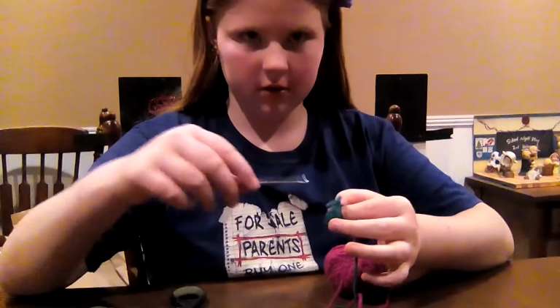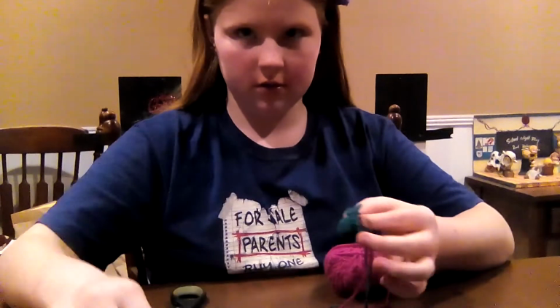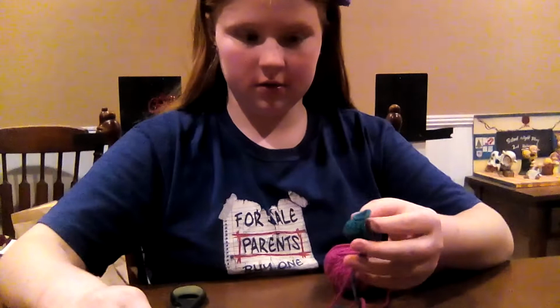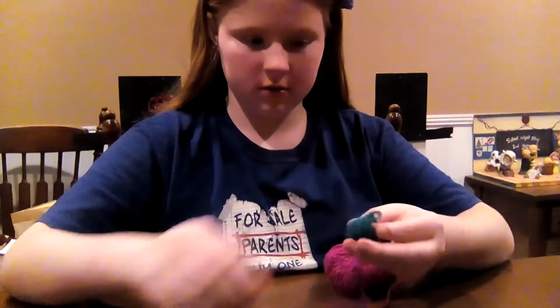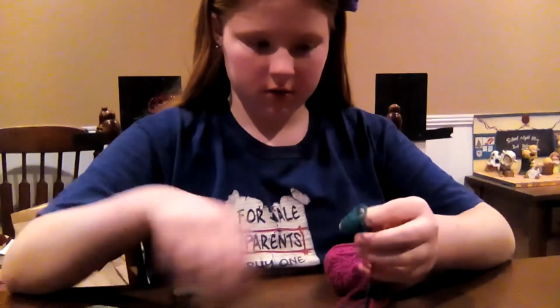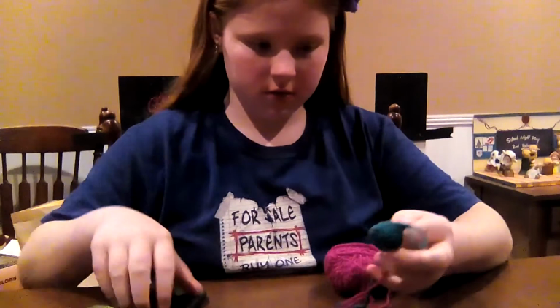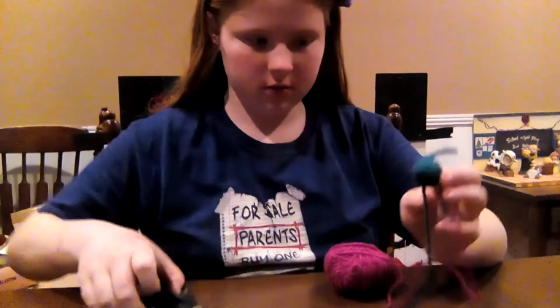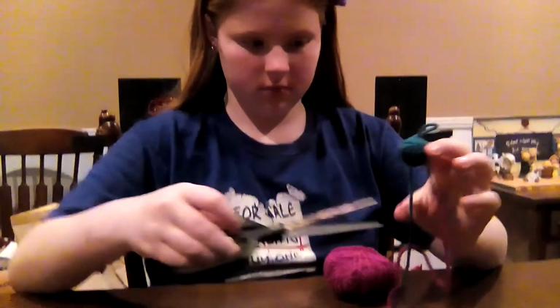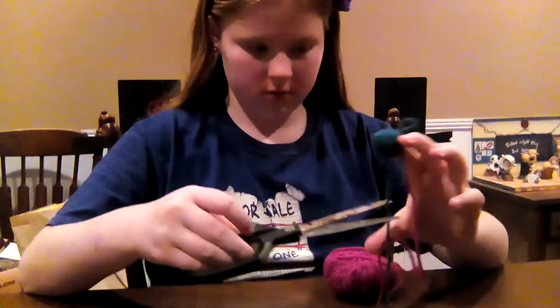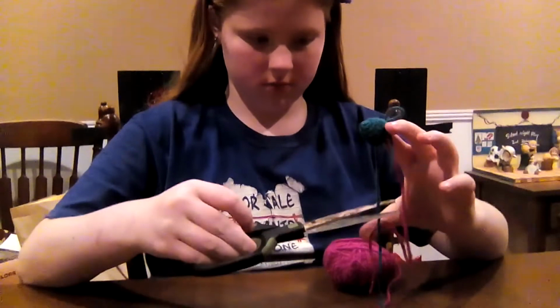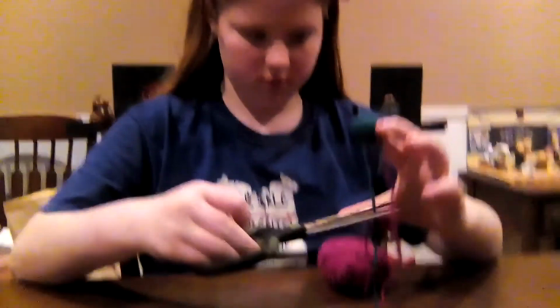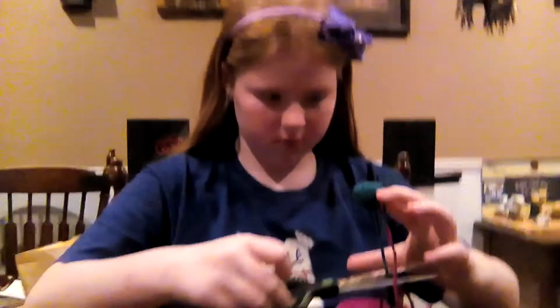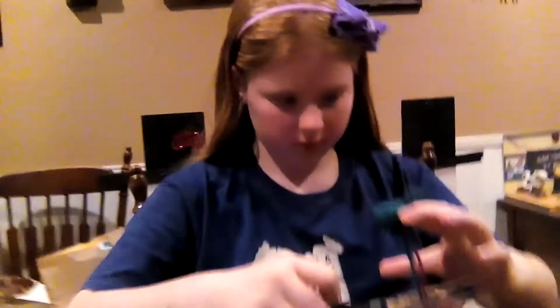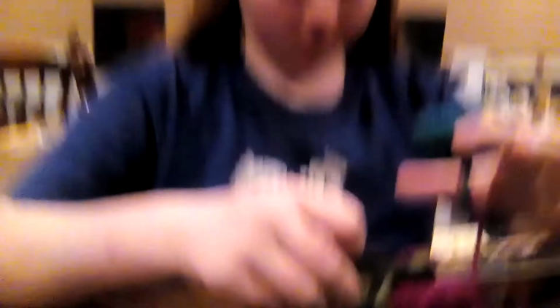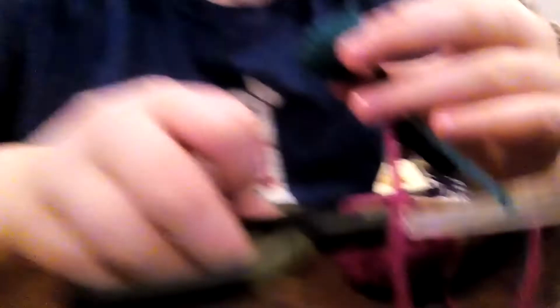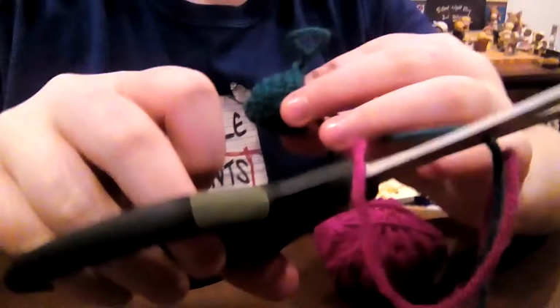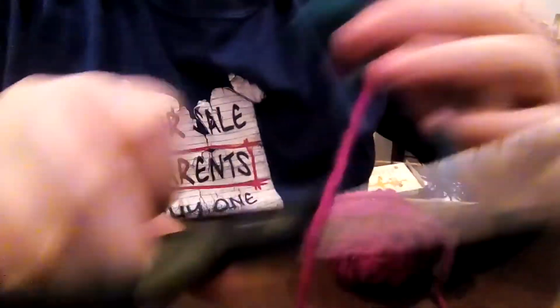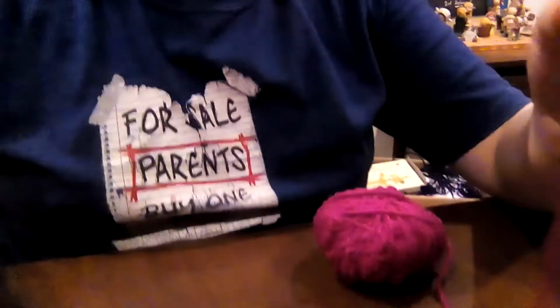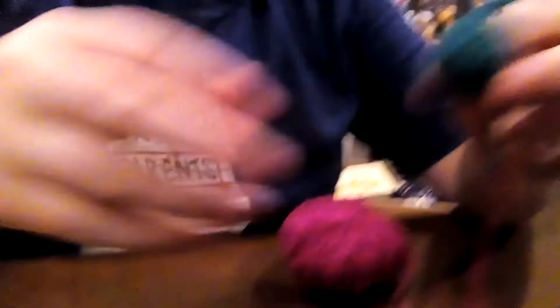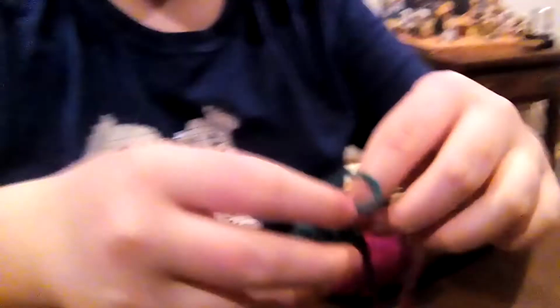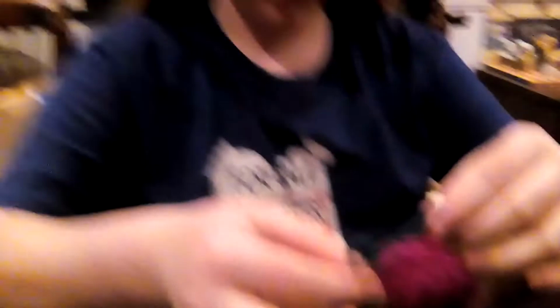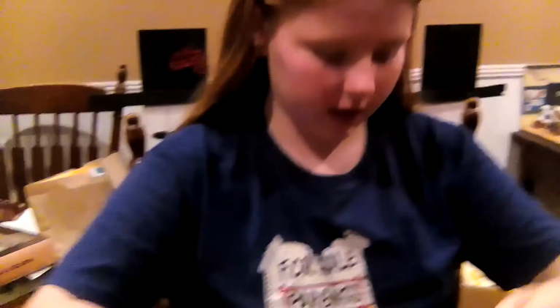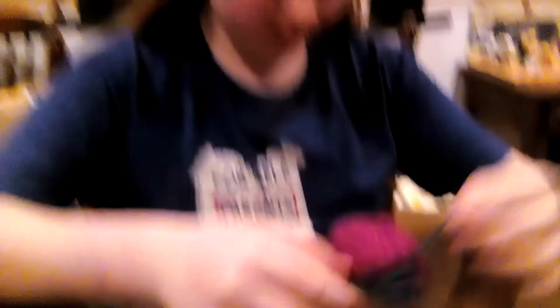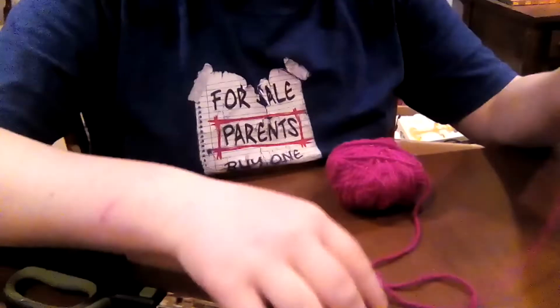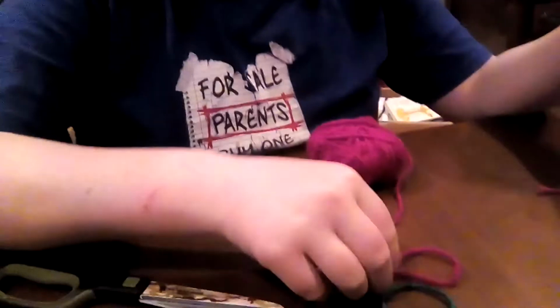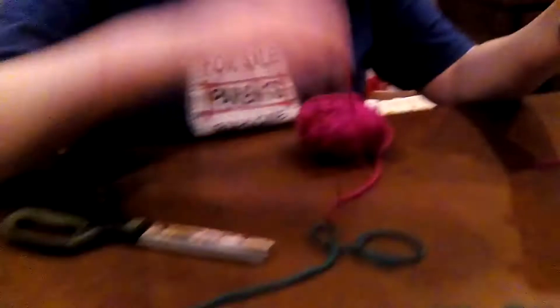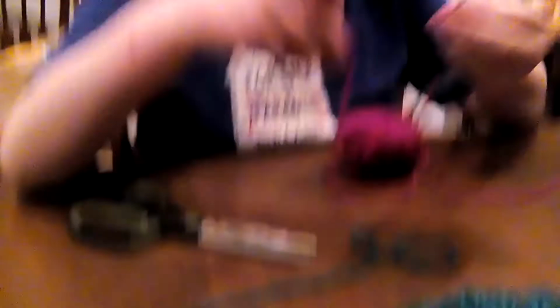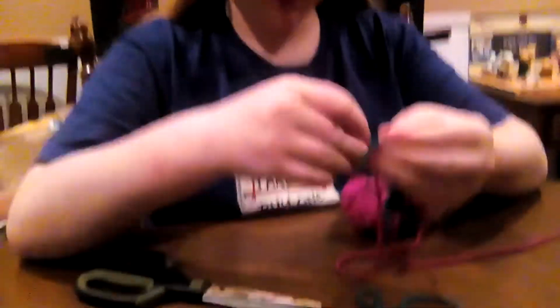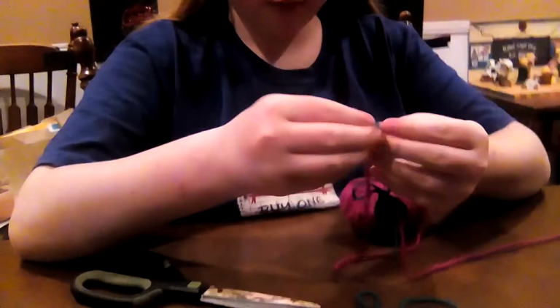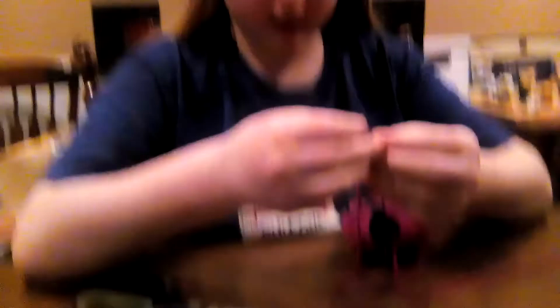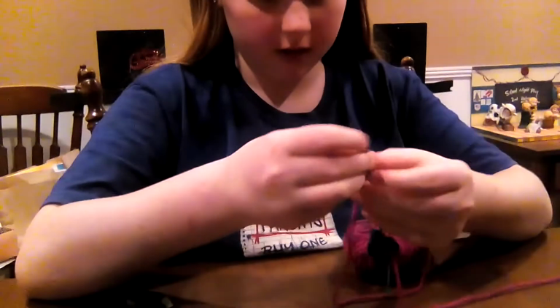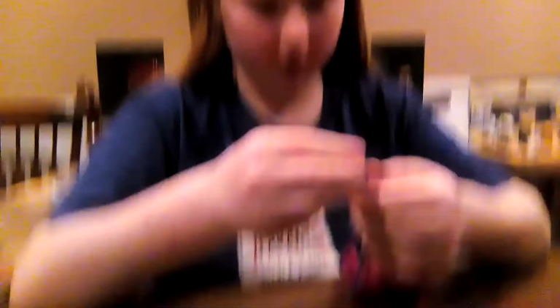How did you do your color change? Show your color change. How did you do your color change? I'm cutting off one color and tying on another color.